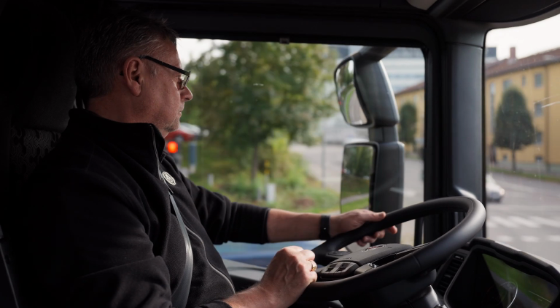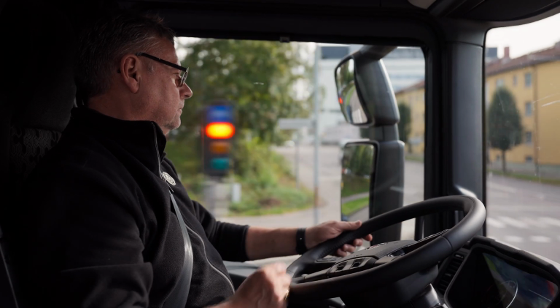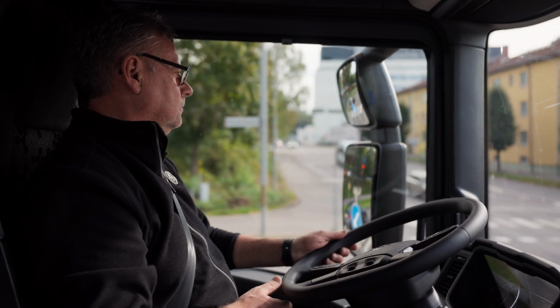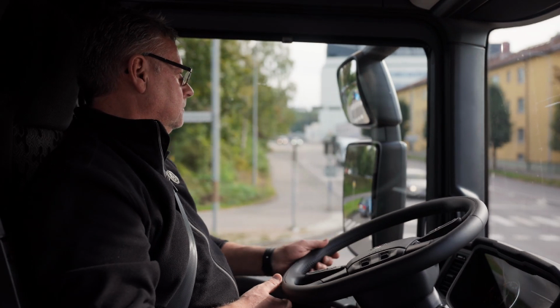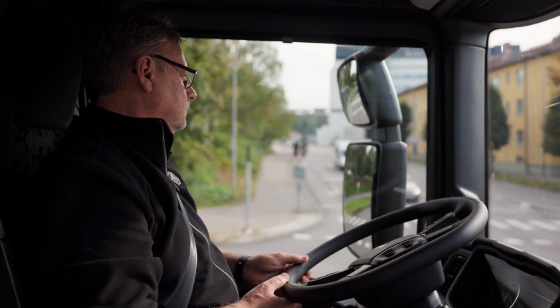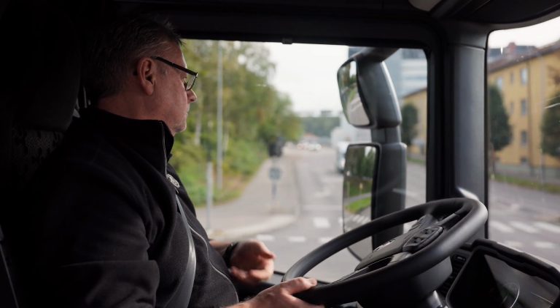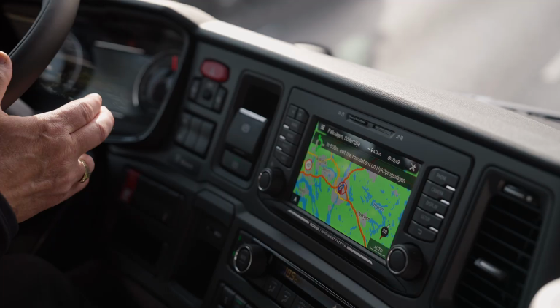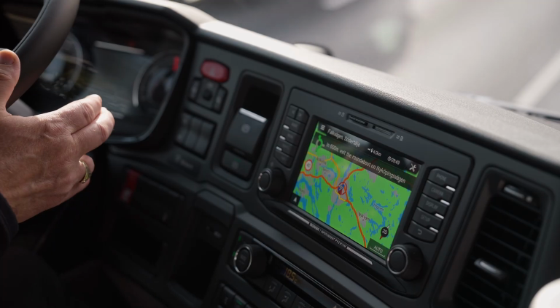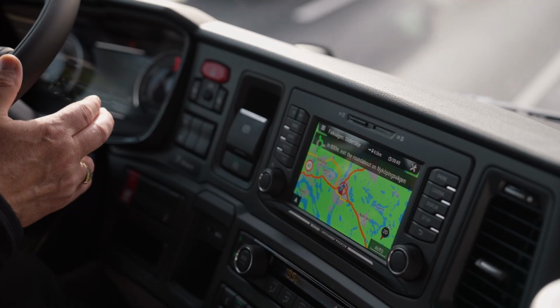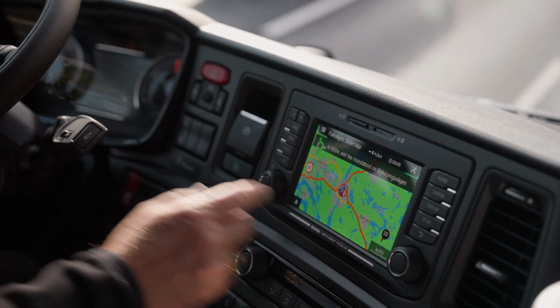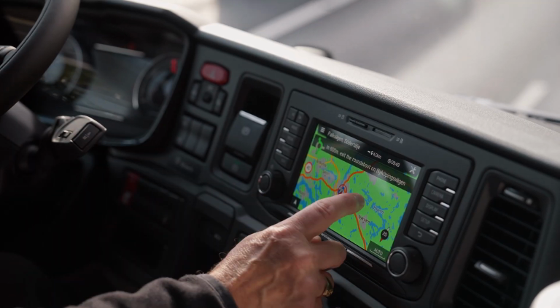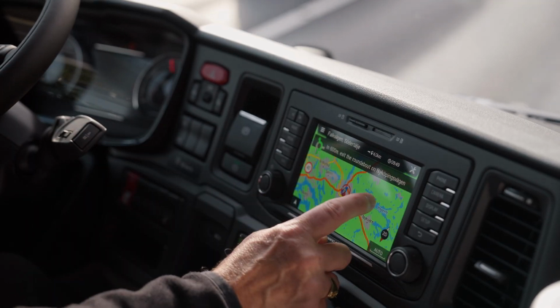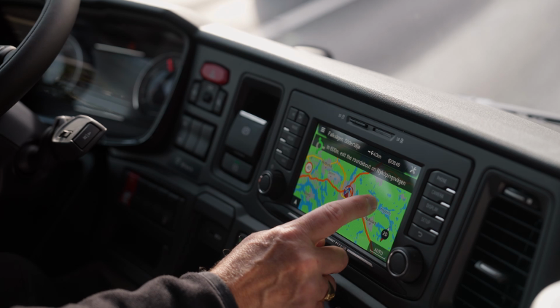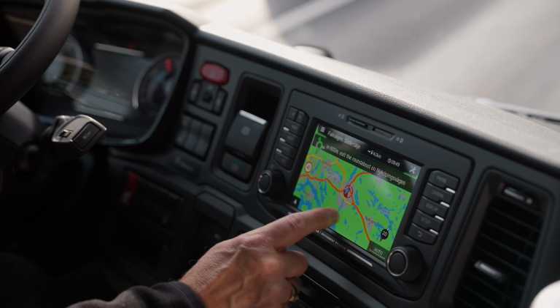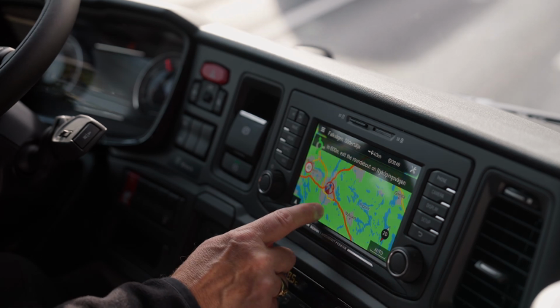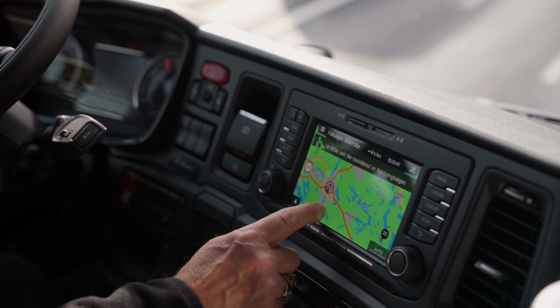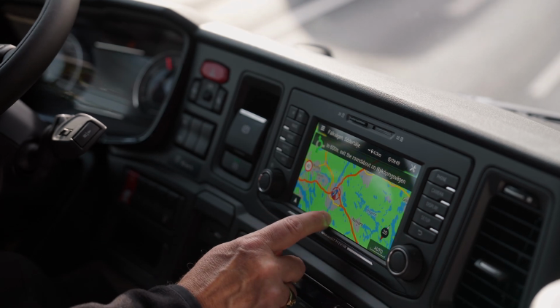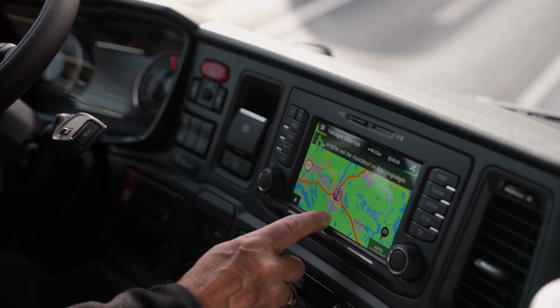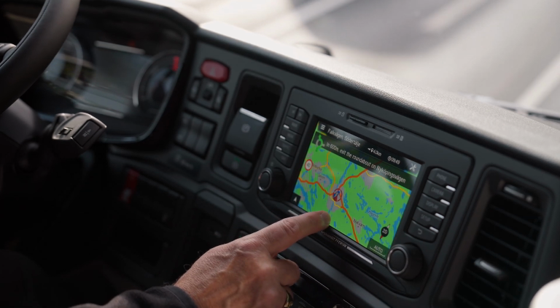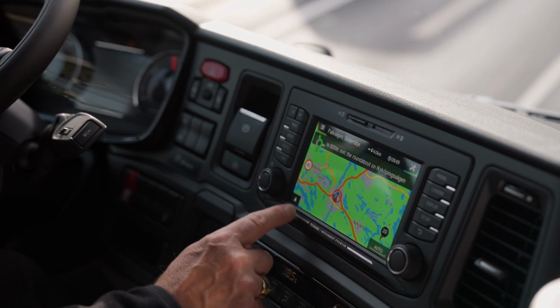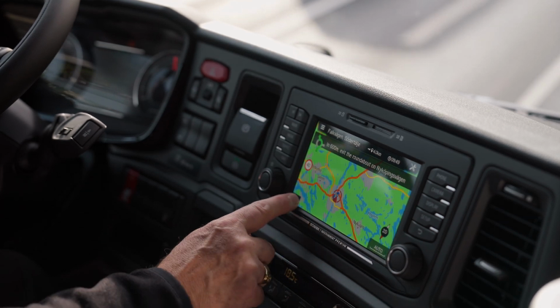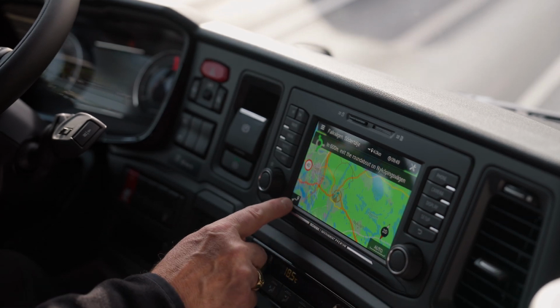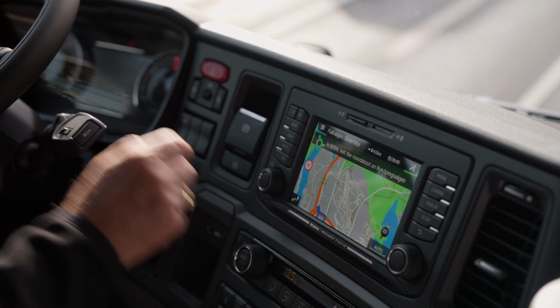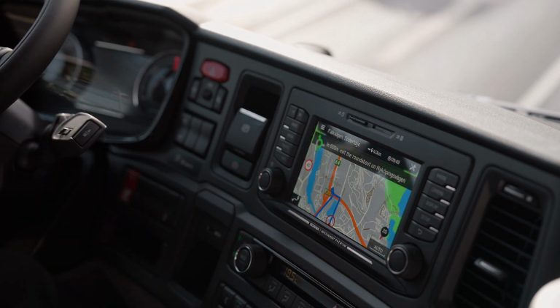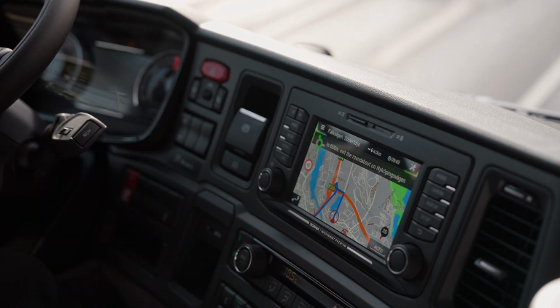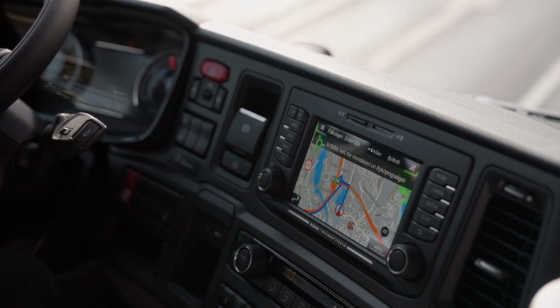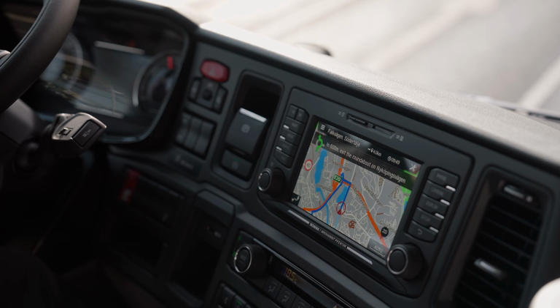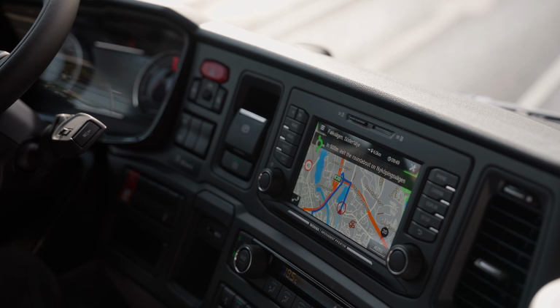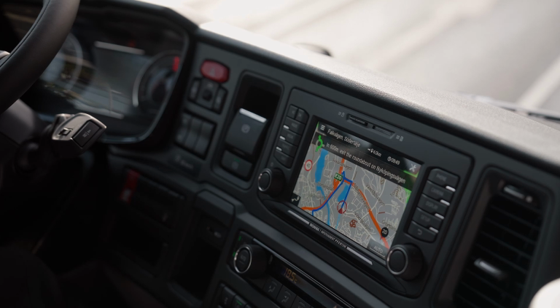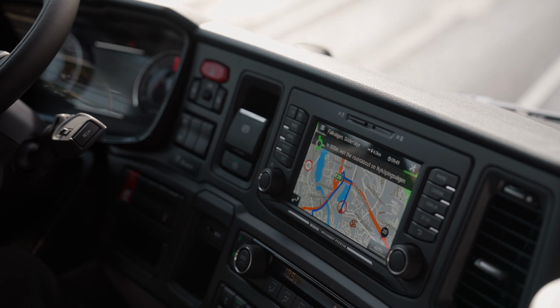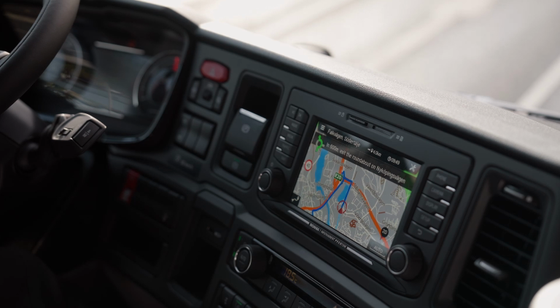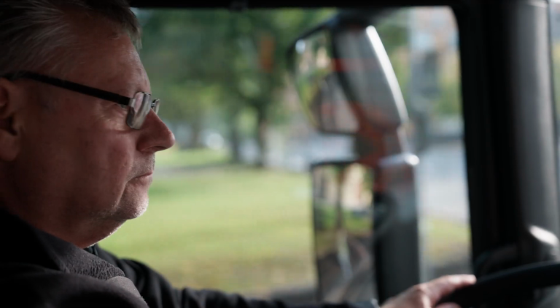You can also use the navigation system to plan ahead — for example, to see if you are approaching a sharp turn and need to adjust your speed.